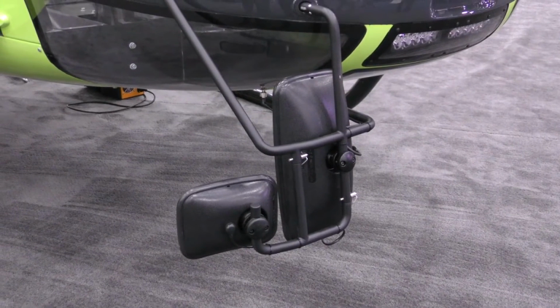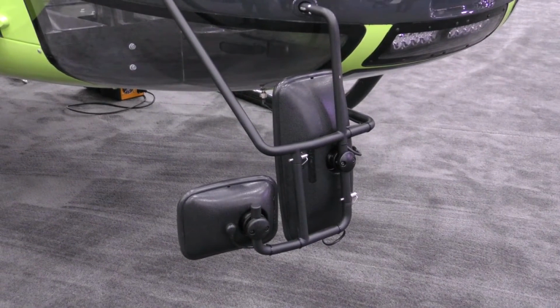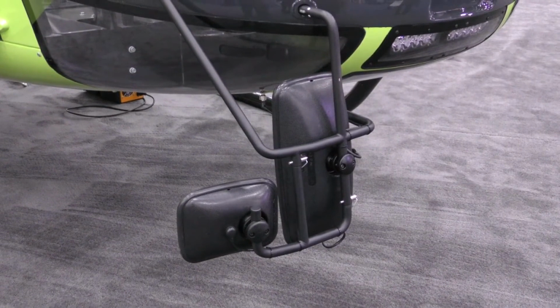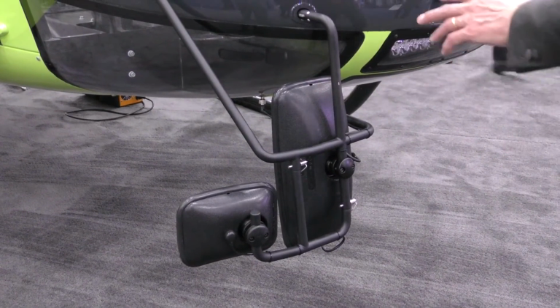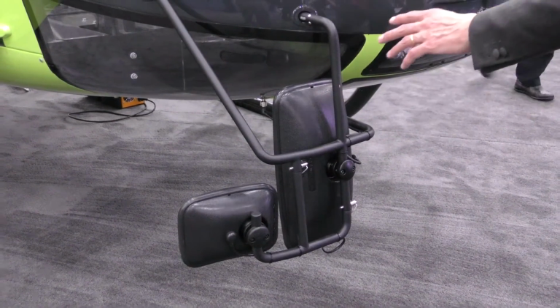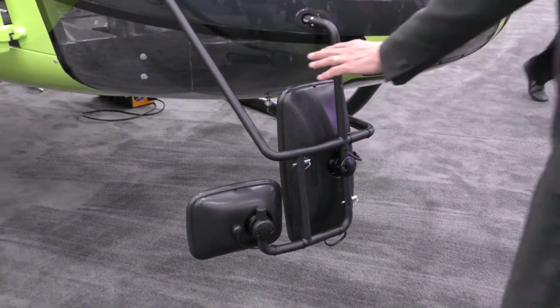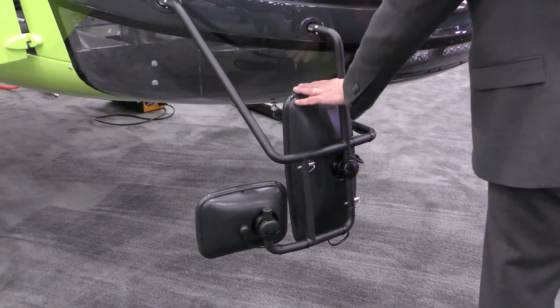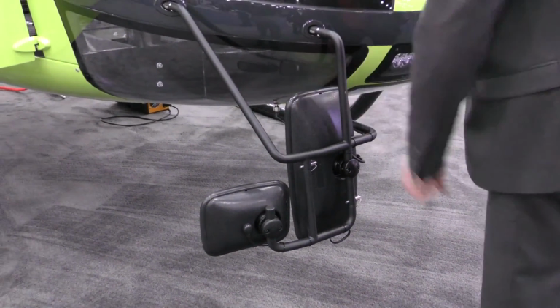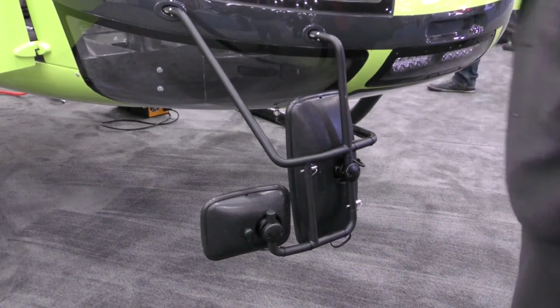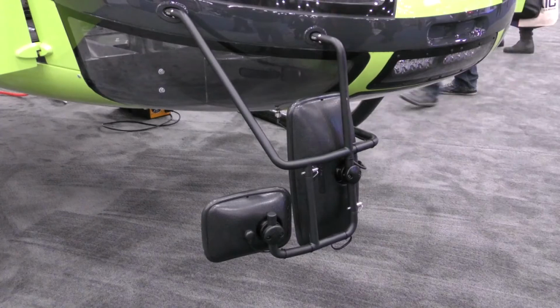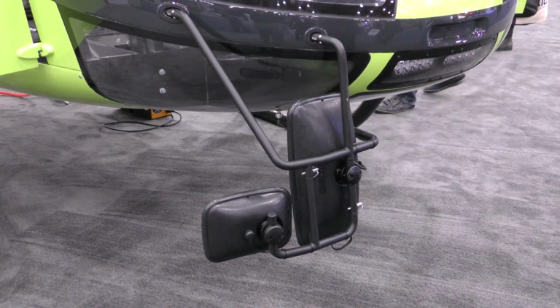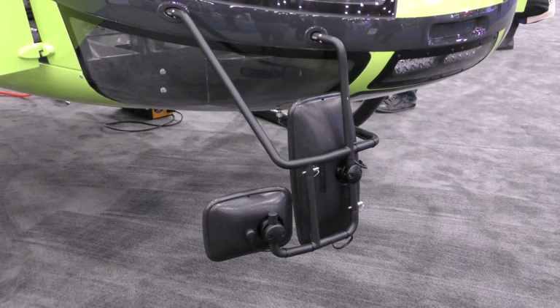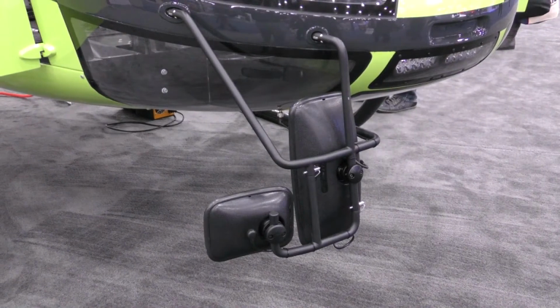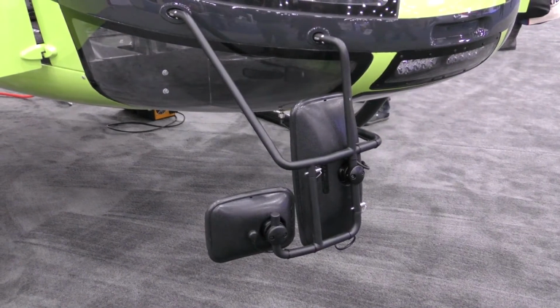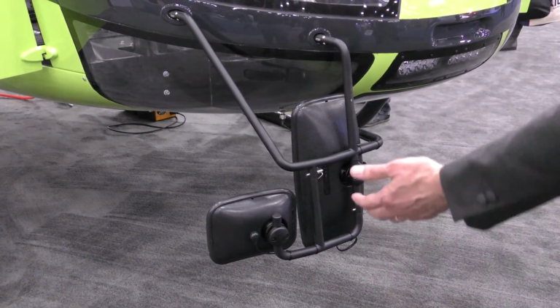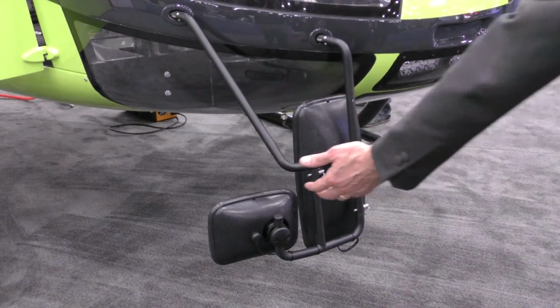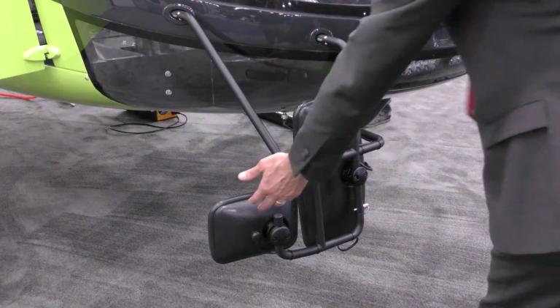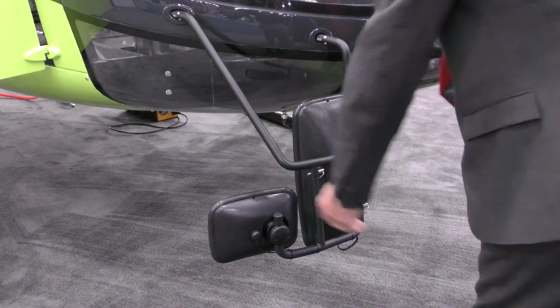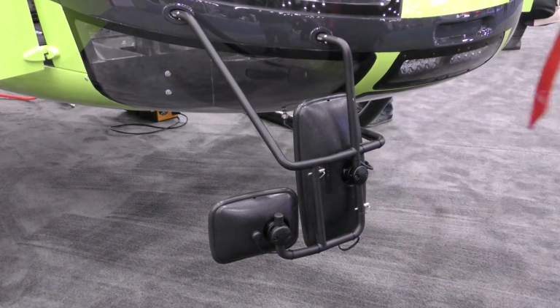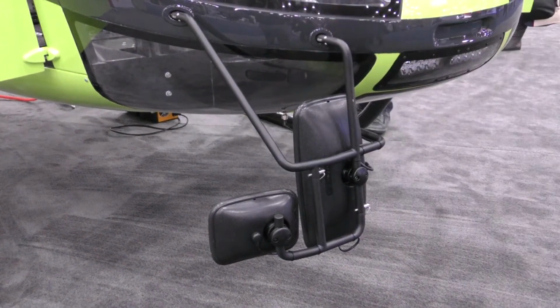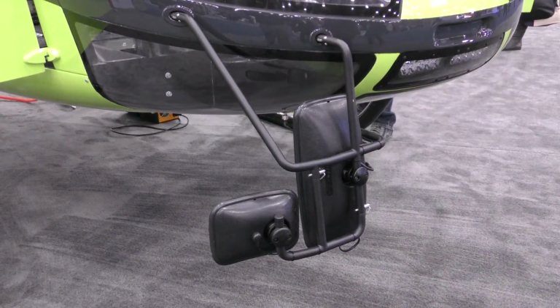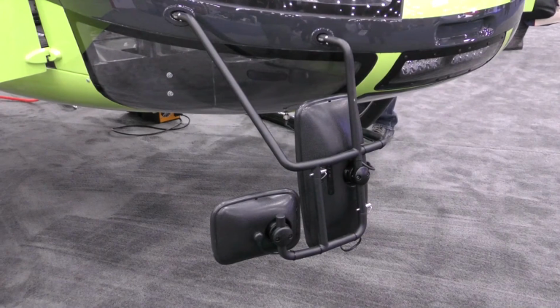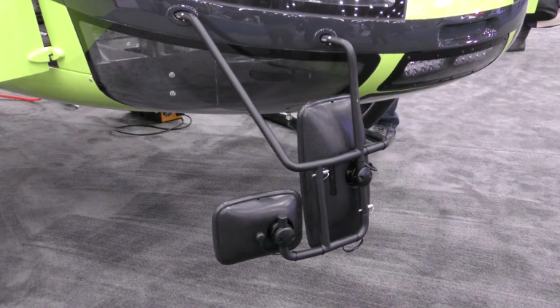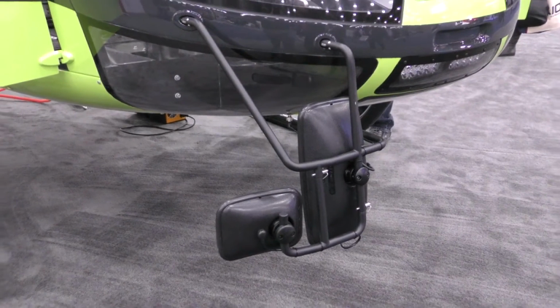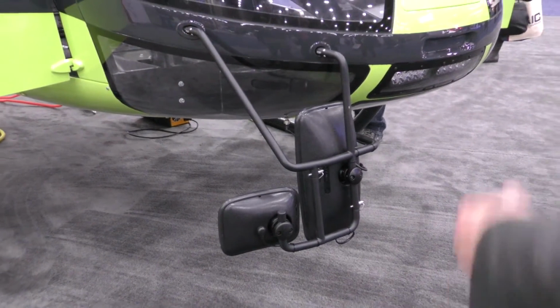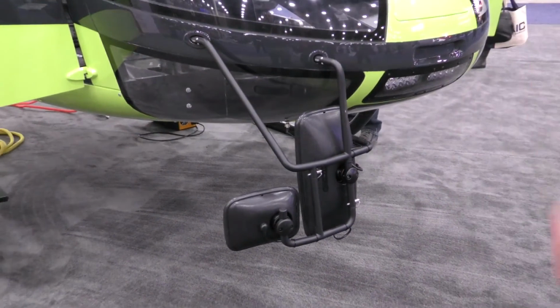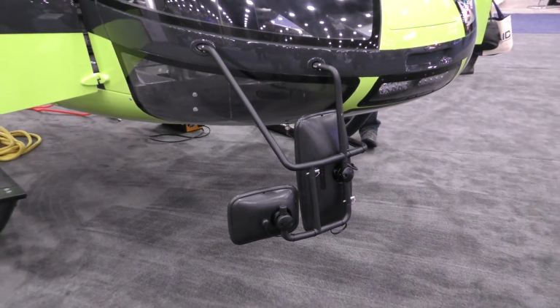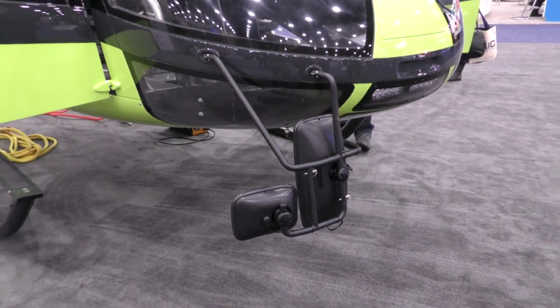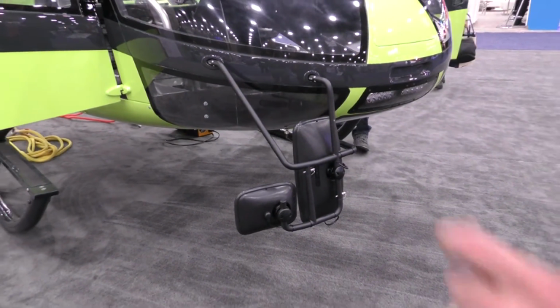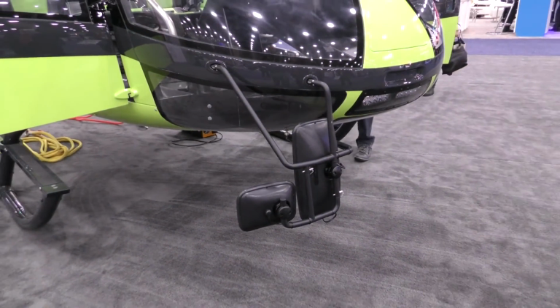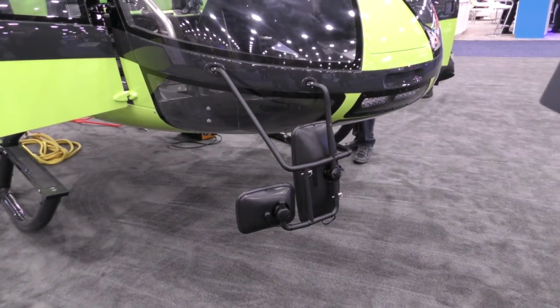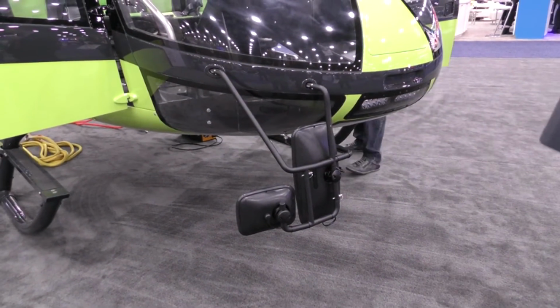There are two mirror options. You have the regular mirror, which gives you a view onto the load, and the belly mirror, which gives you the view onto the cargo hooks. This is a de-iced mirror controlled from the cockpit.